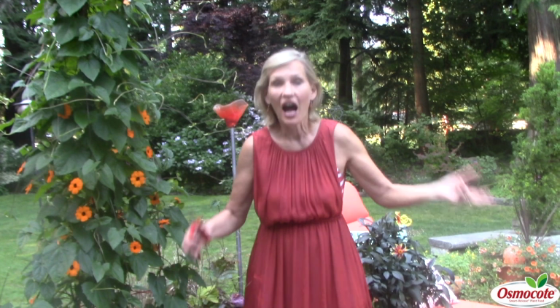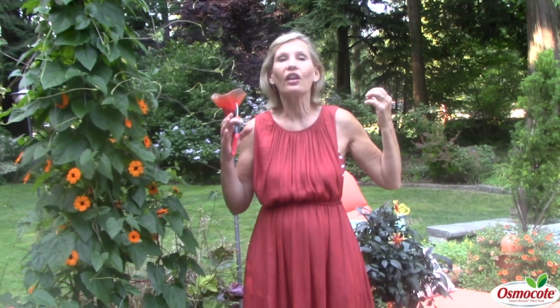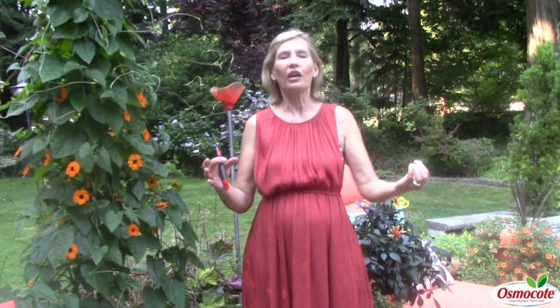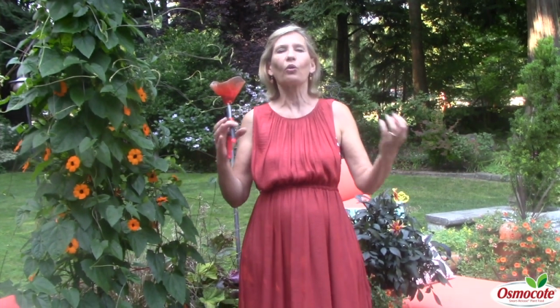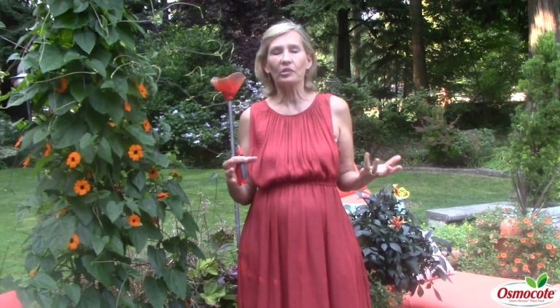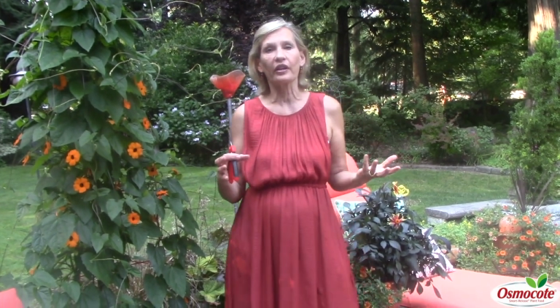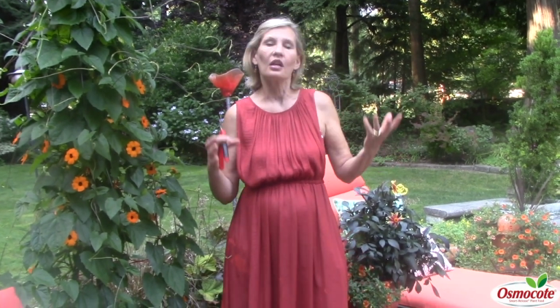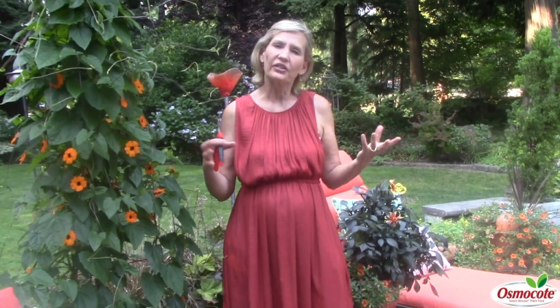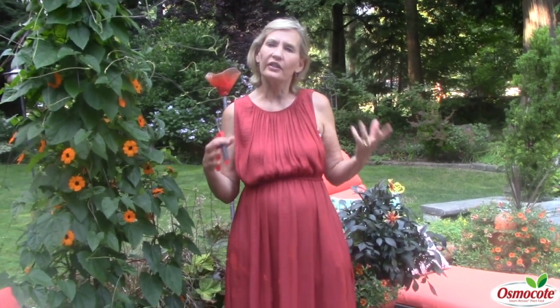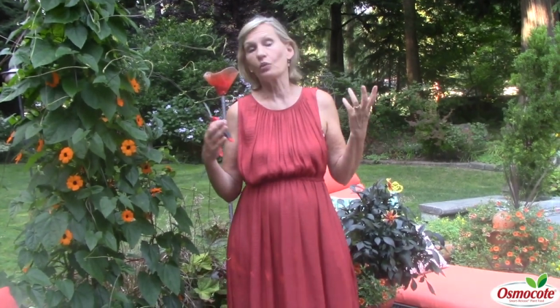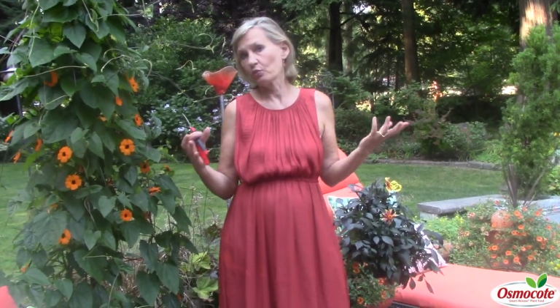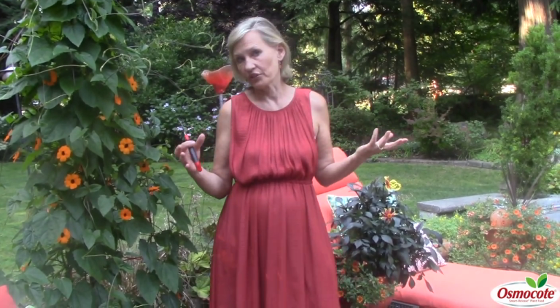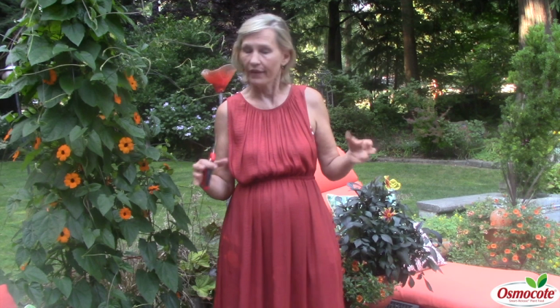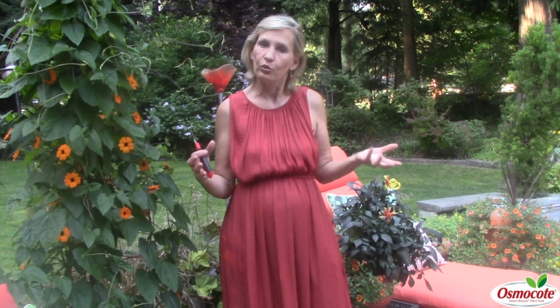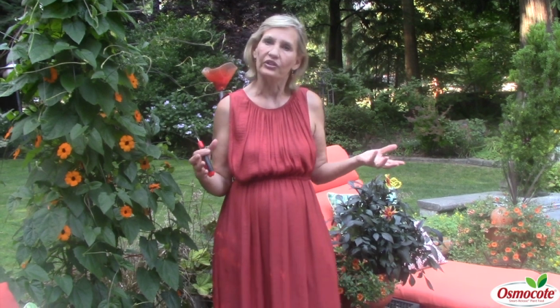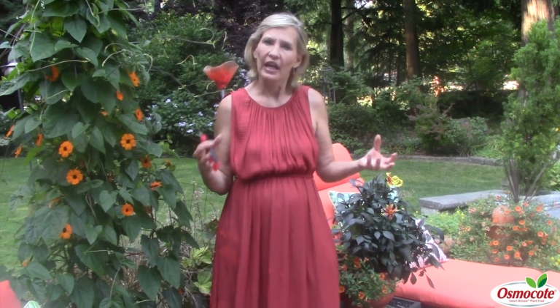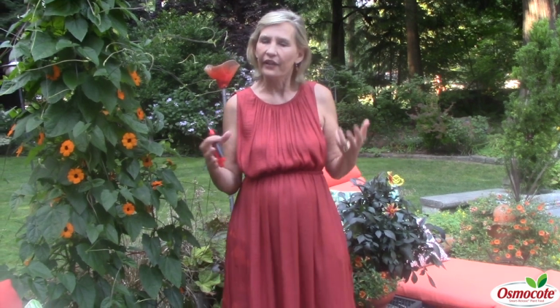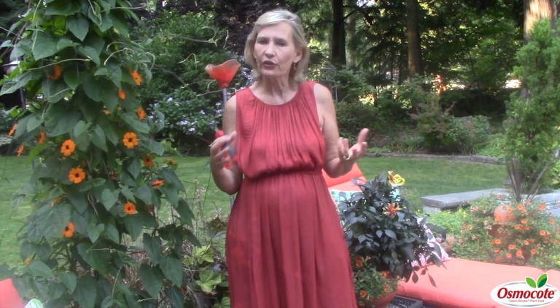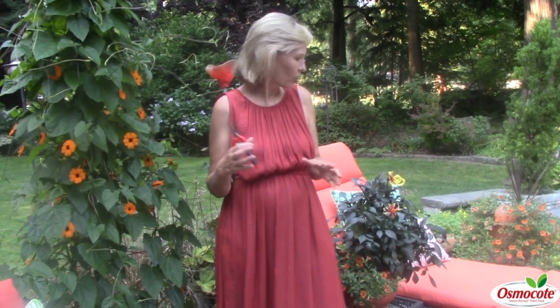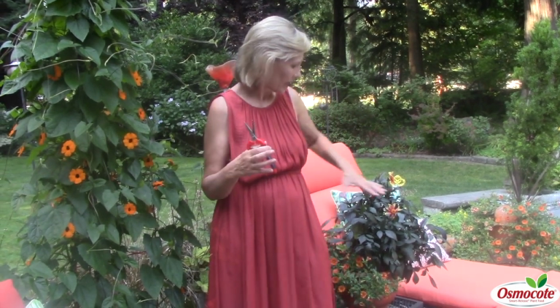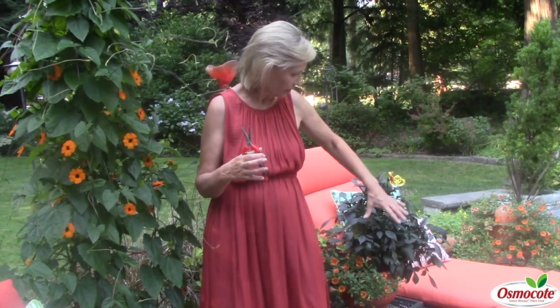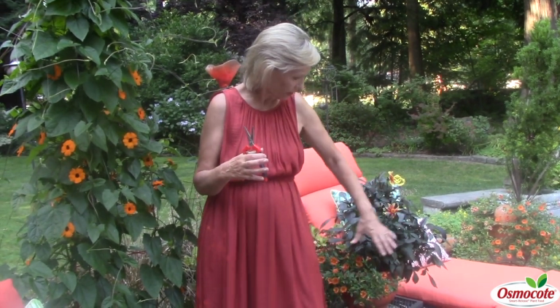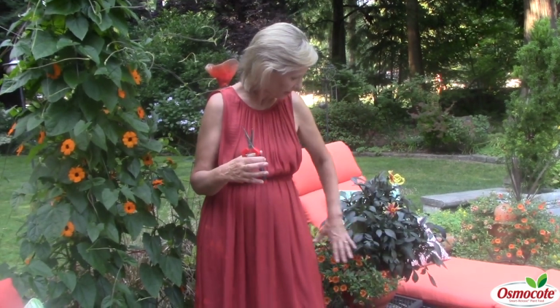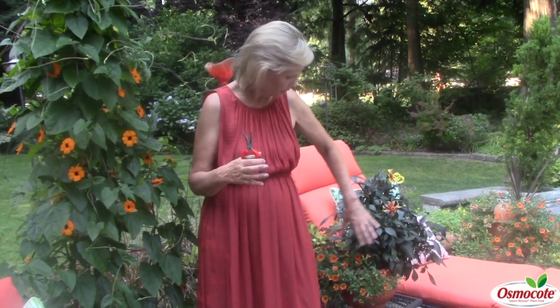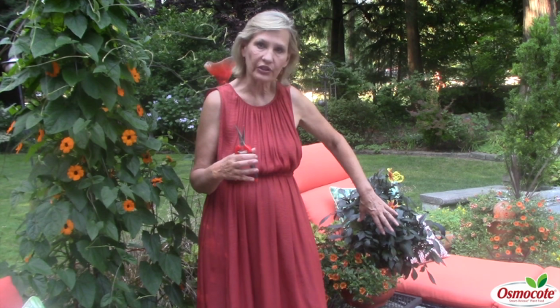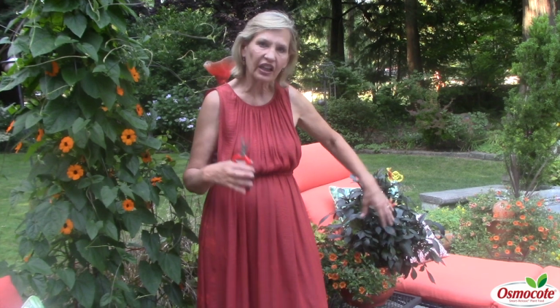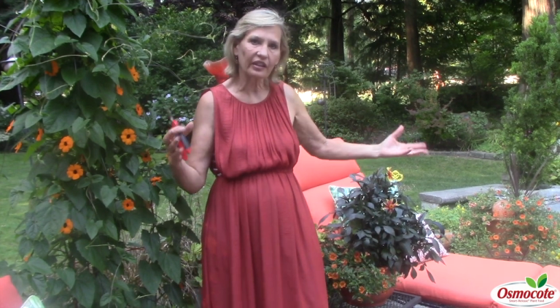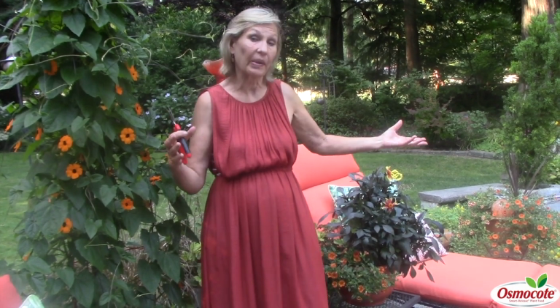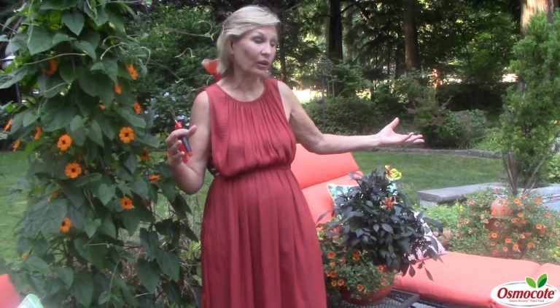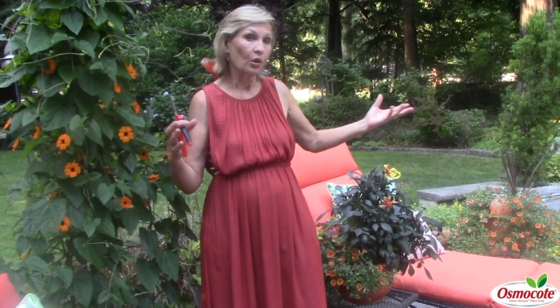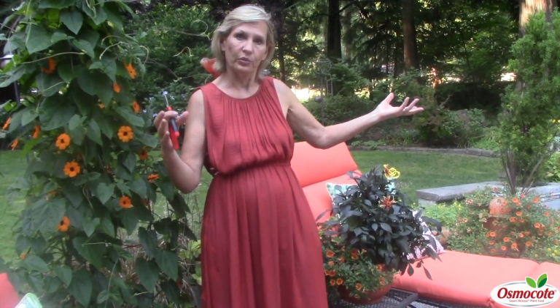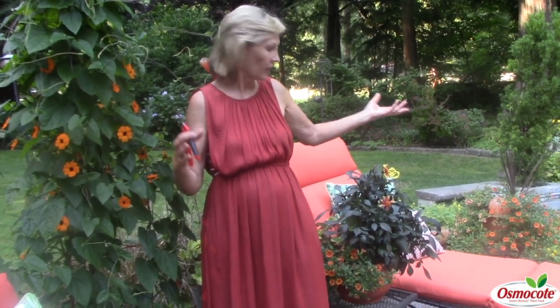I love the color orange in my garden because I live in western Washington. It's rather cool in the summer, and I think all these warm orange and yellow flowers really kind of heat up the patio, which we really like.